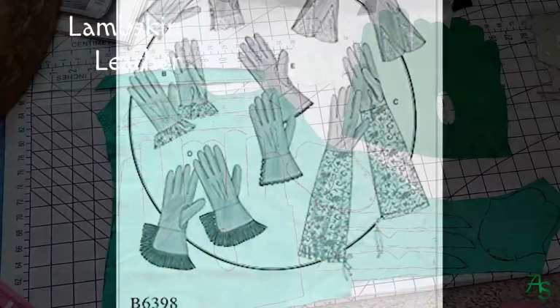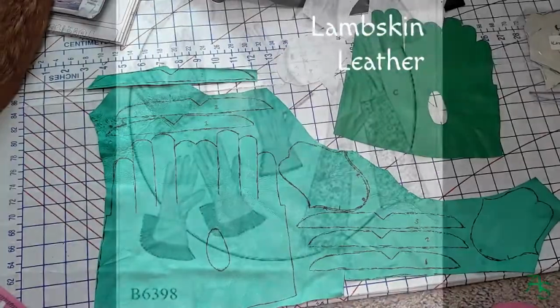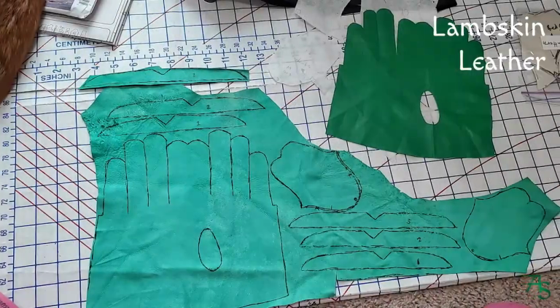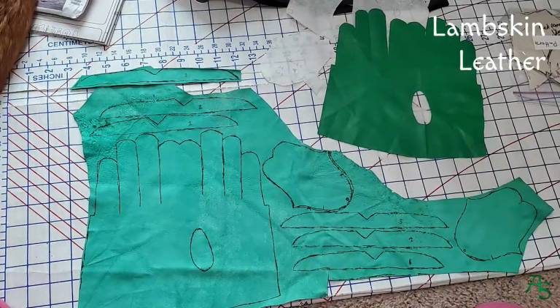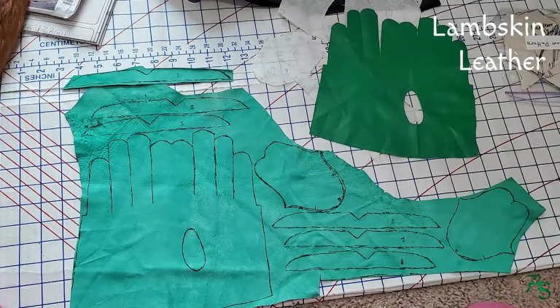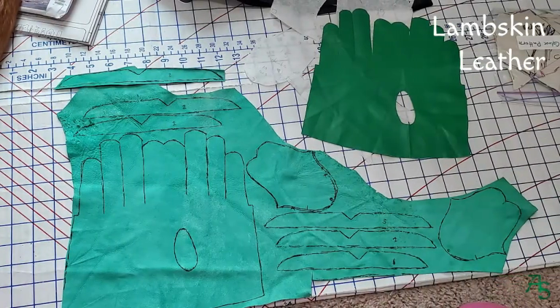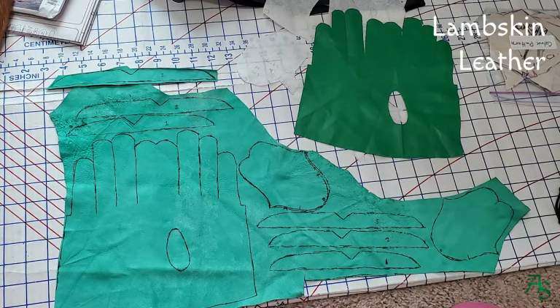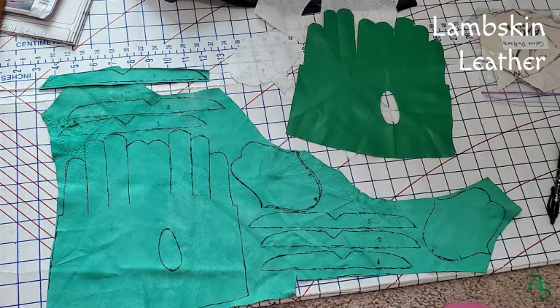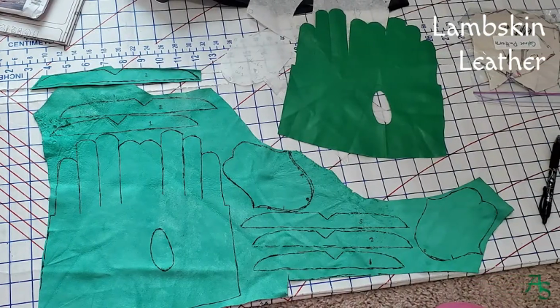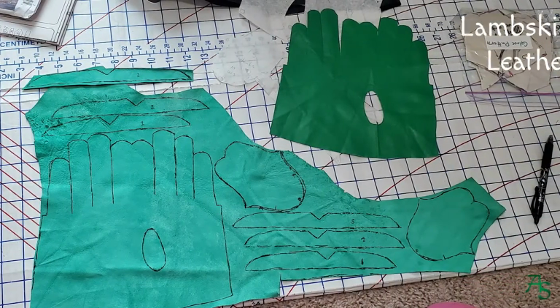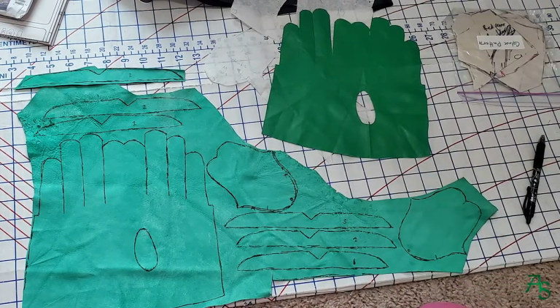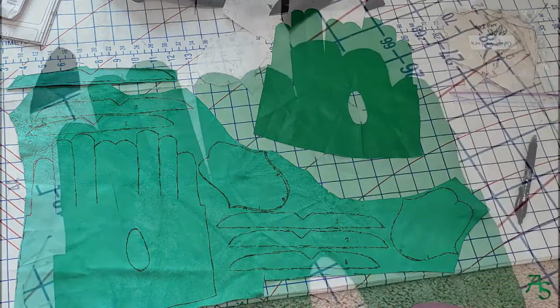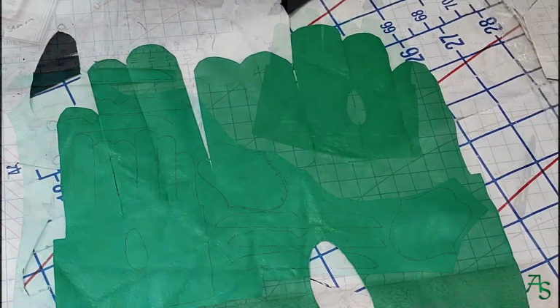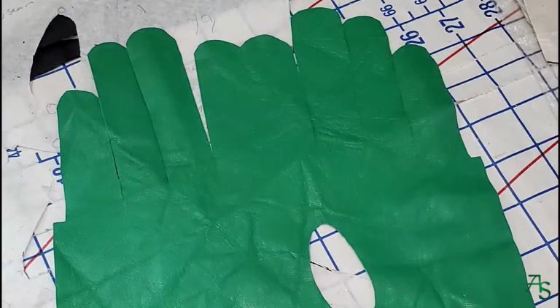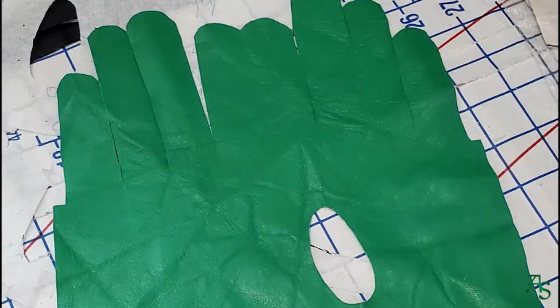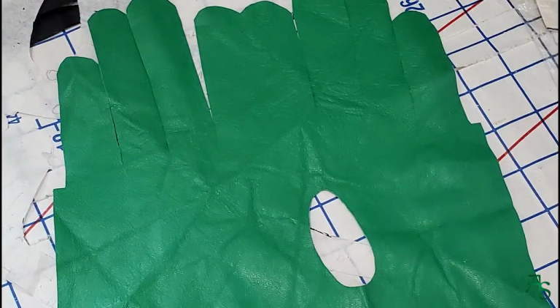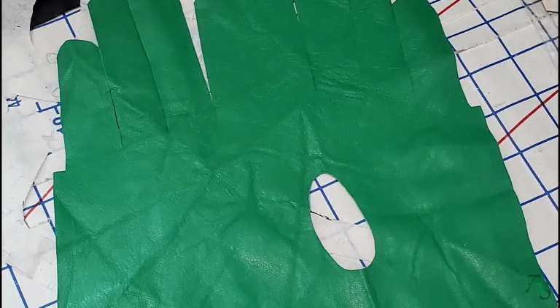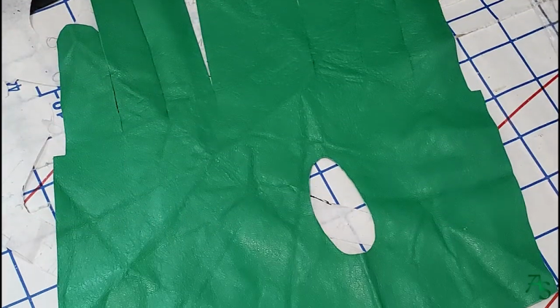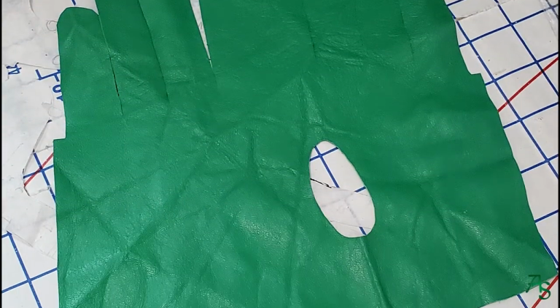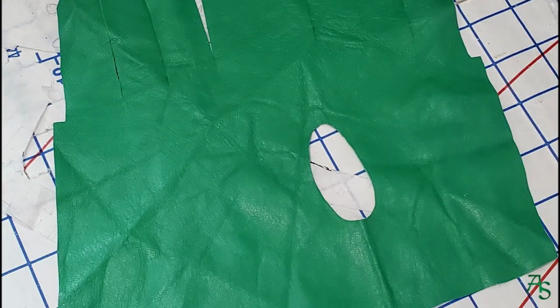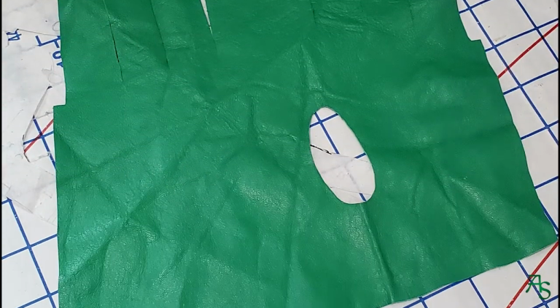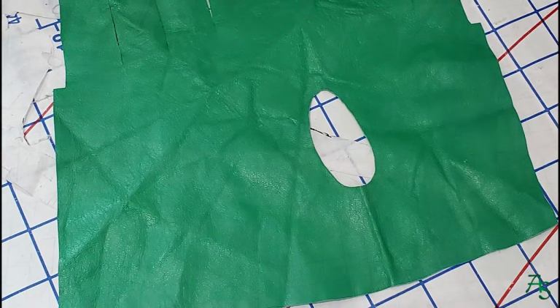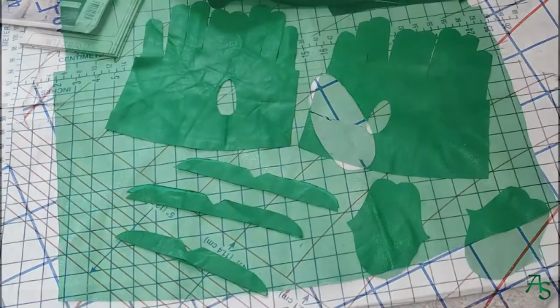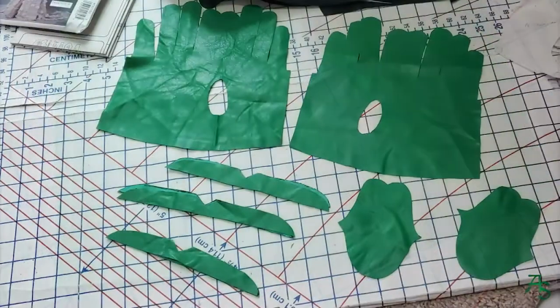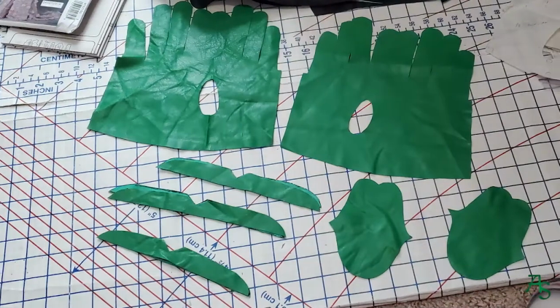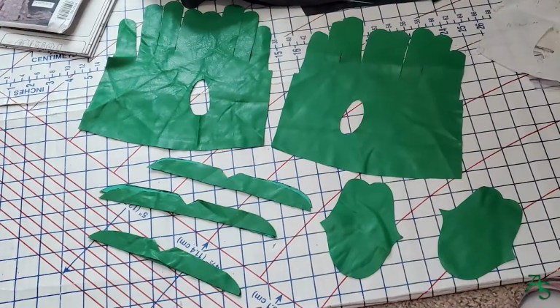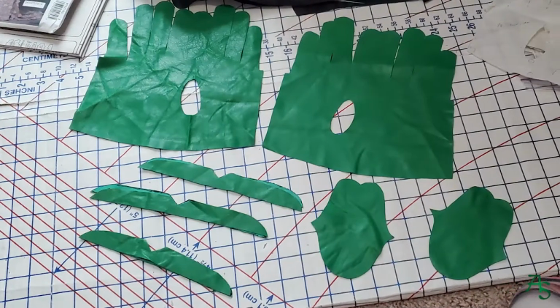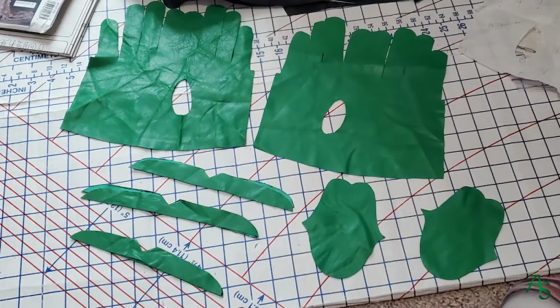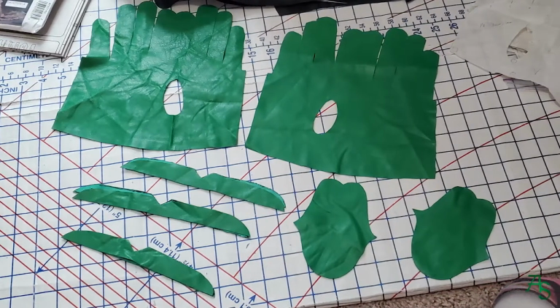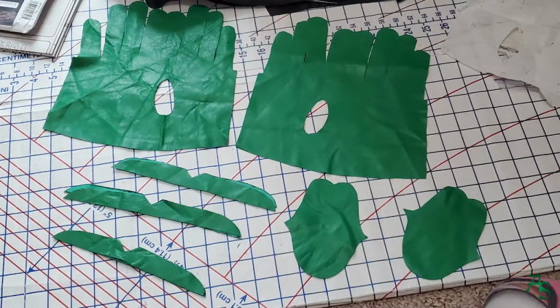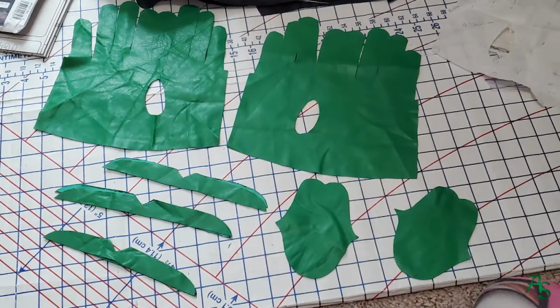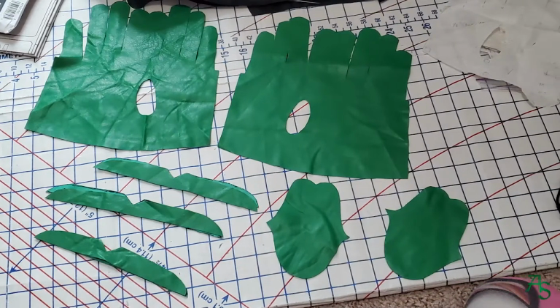I traced the pieces onto lambskin leather with a Sharpie. The pattern I had was a medium. I expanded it a bit to make it a large, extended the fingers by about half an inch, and extended the cuff as the pattern was meant to have an added larger cuff.